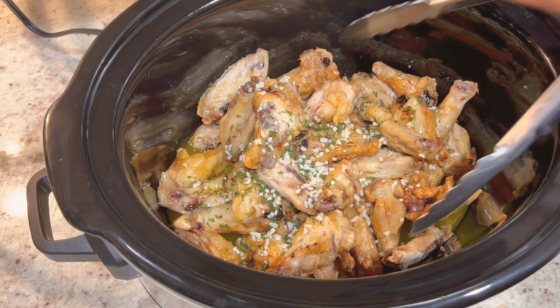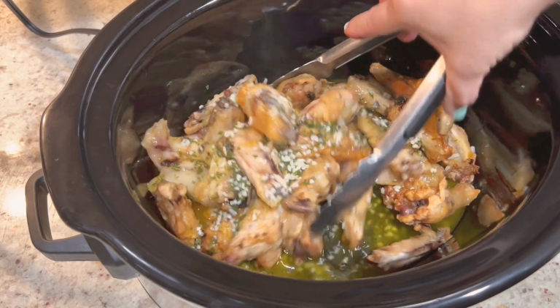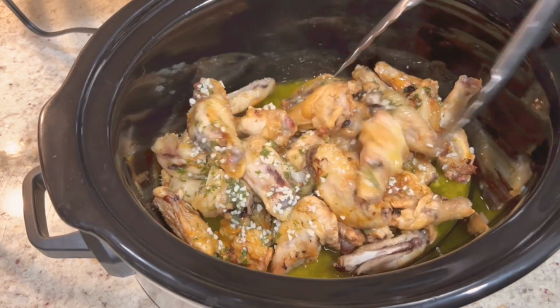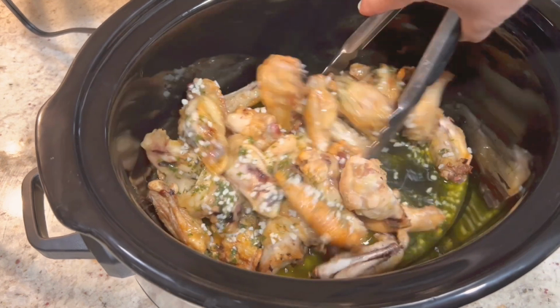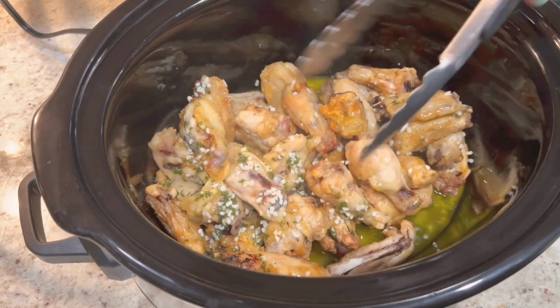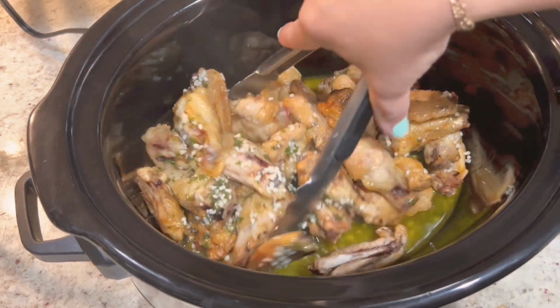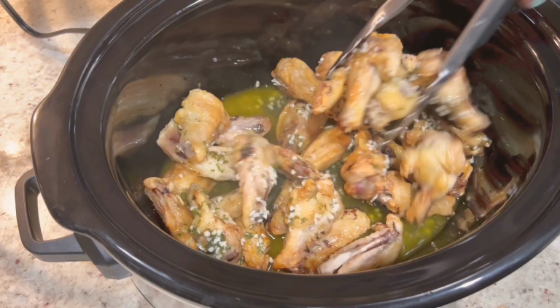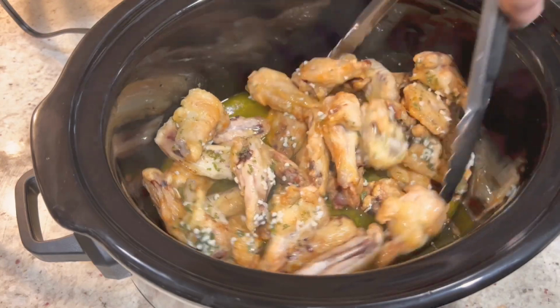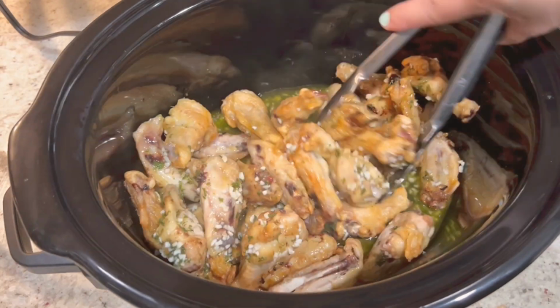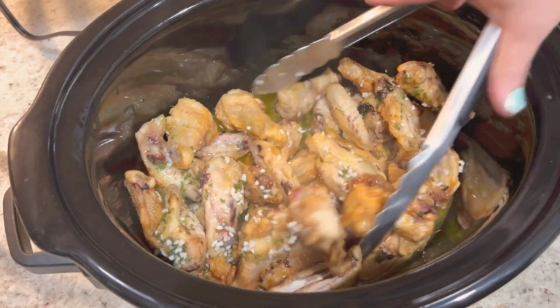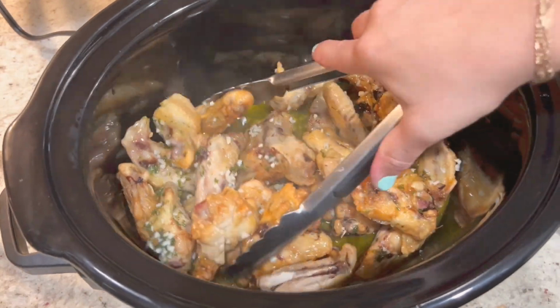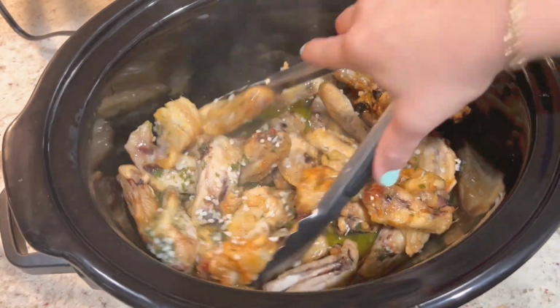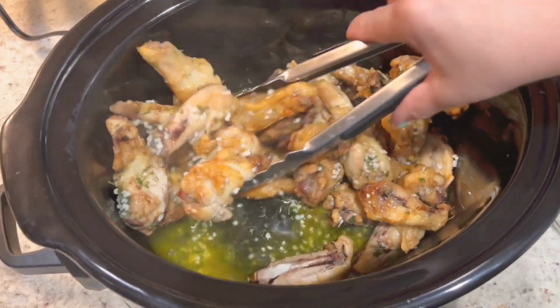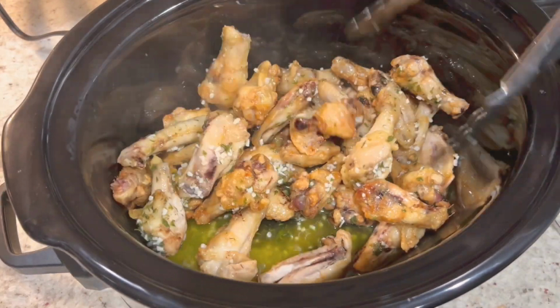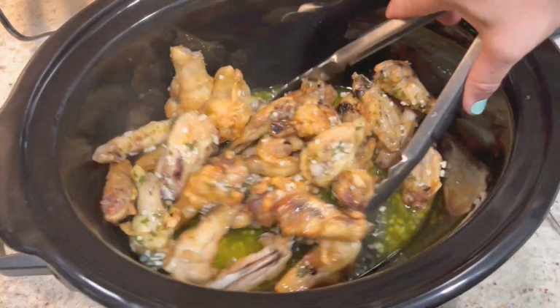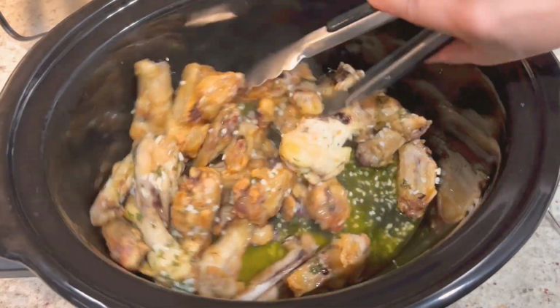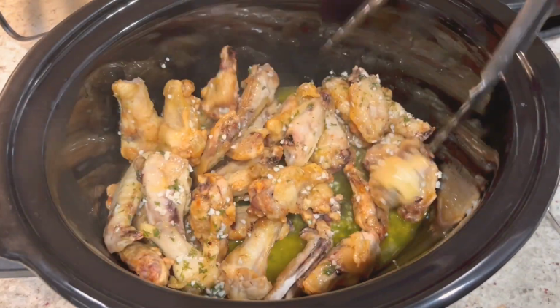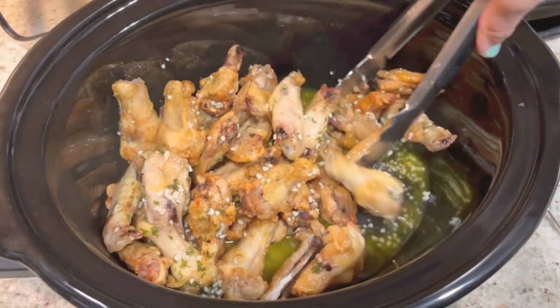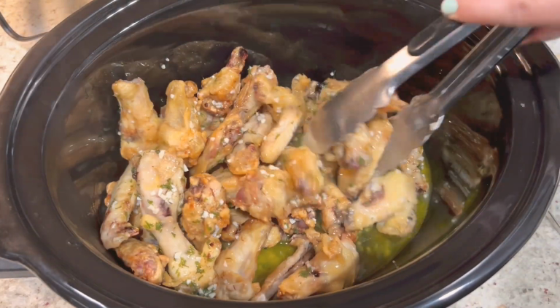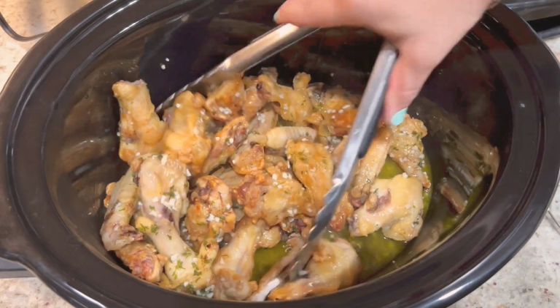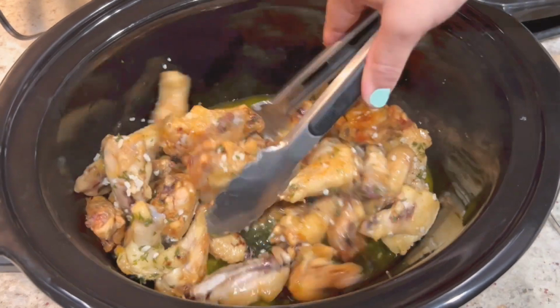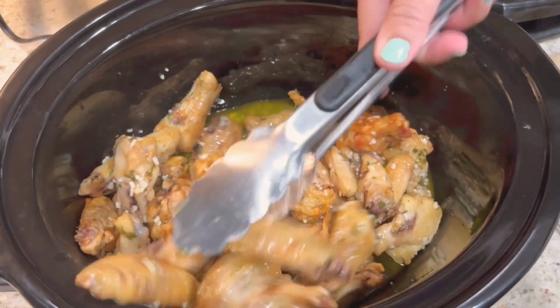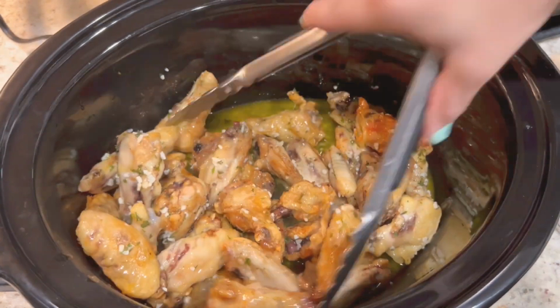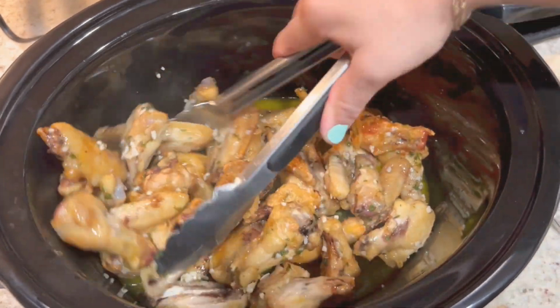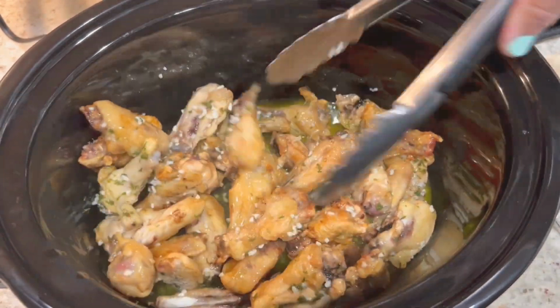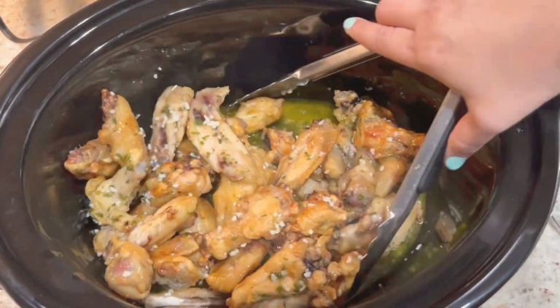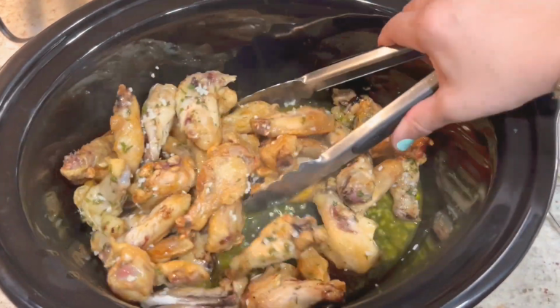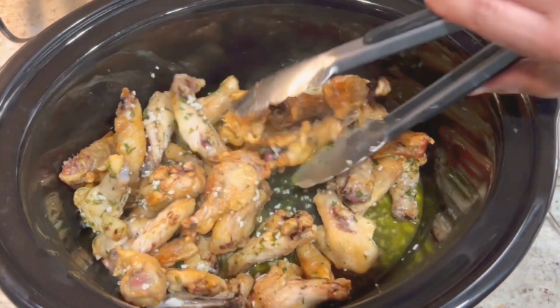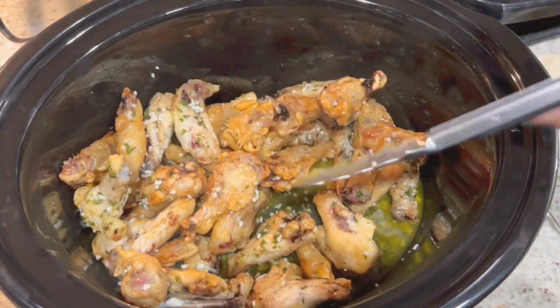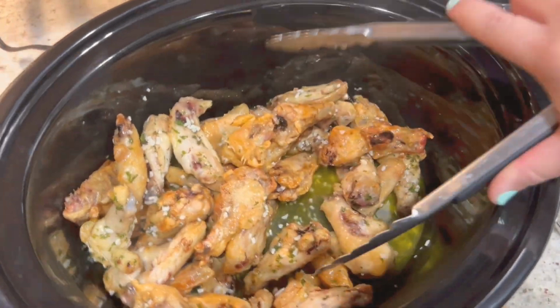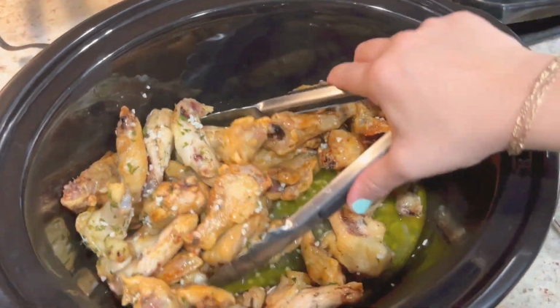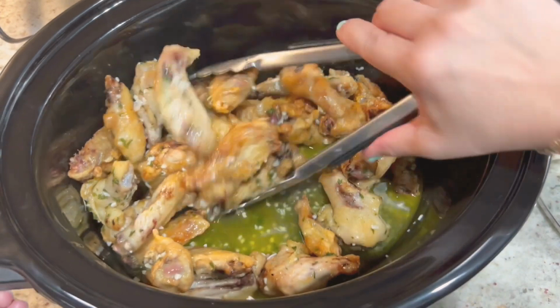I'm giving them a toss in the garlic butter sauce, and once our wings have been completely coated in the butter mixture, we're going to start to add our parmesan cheese.